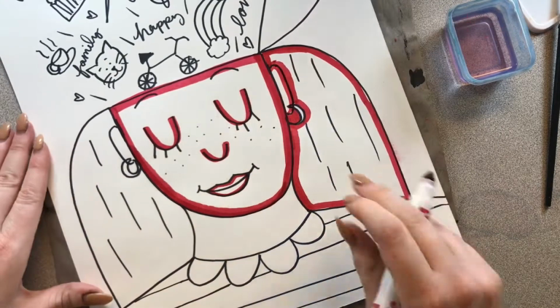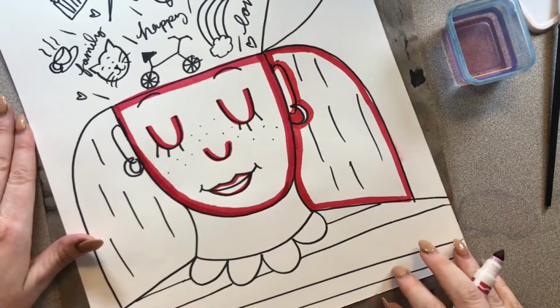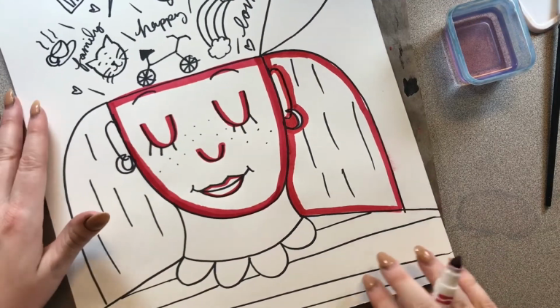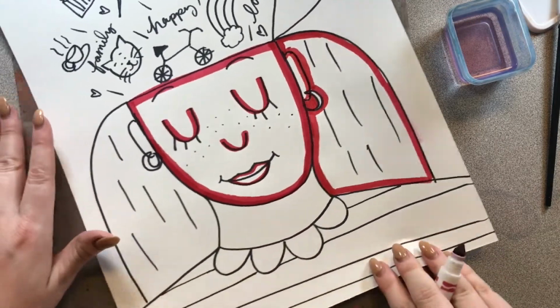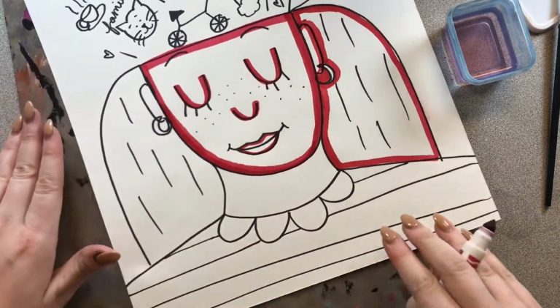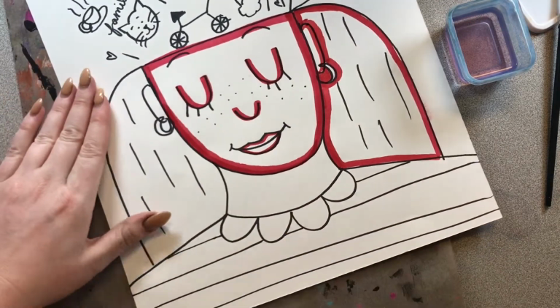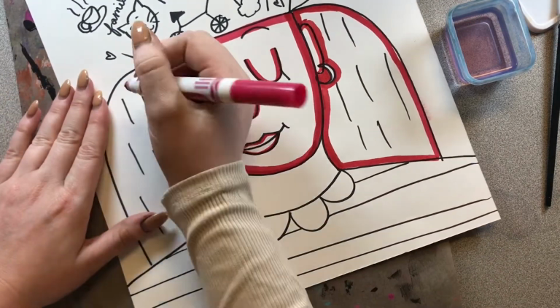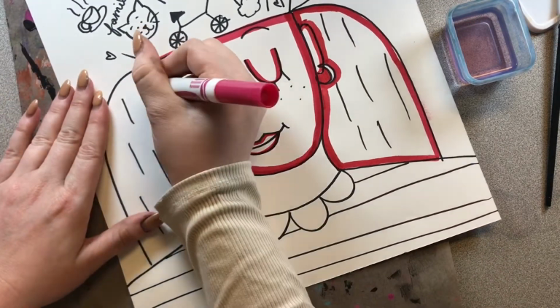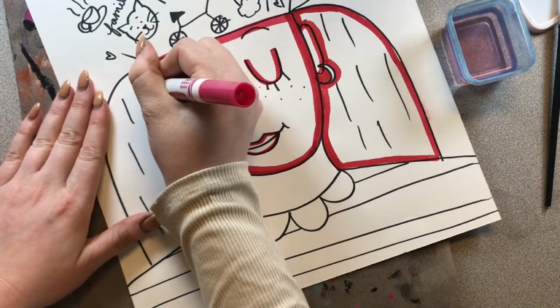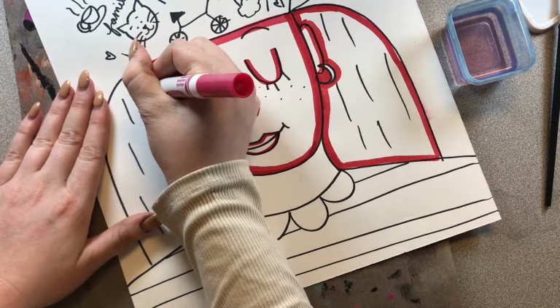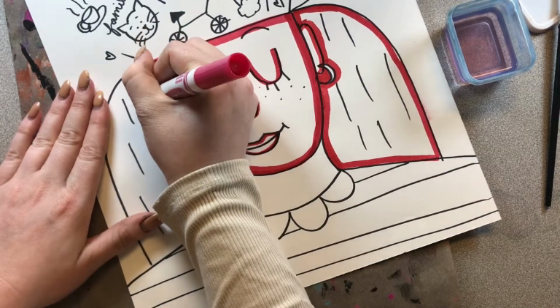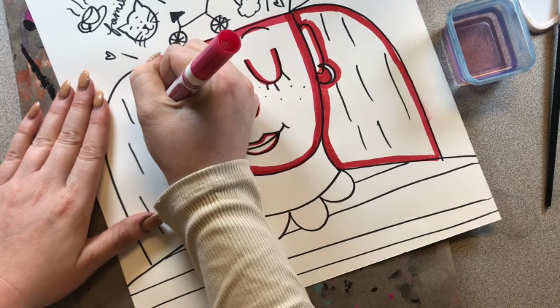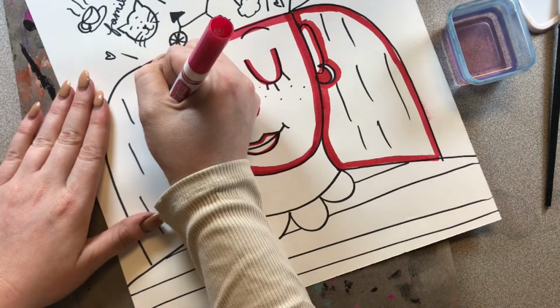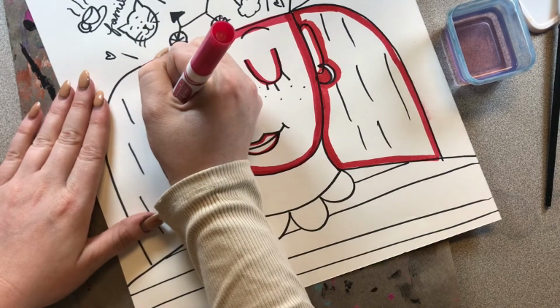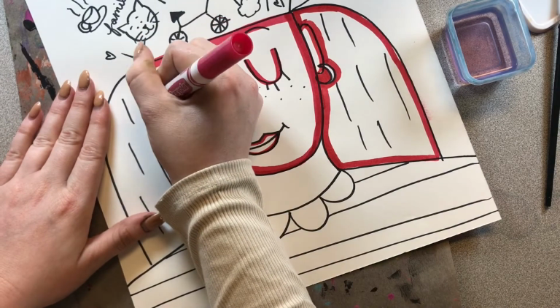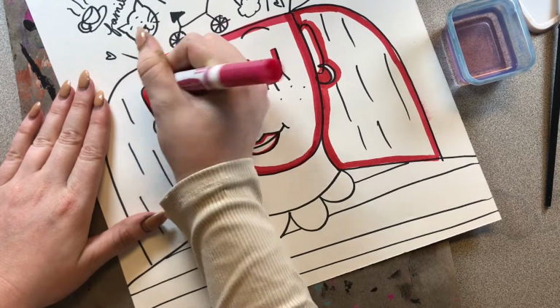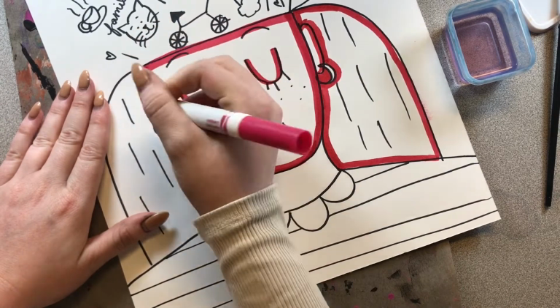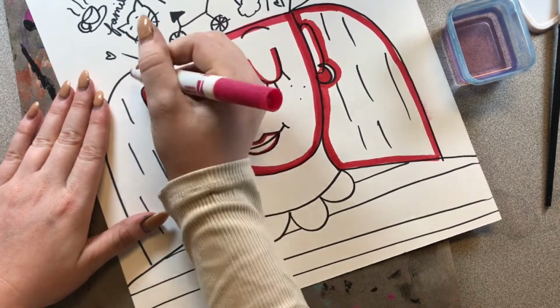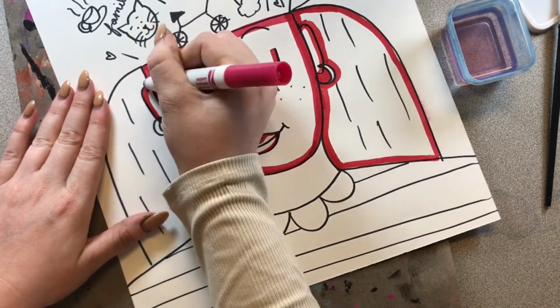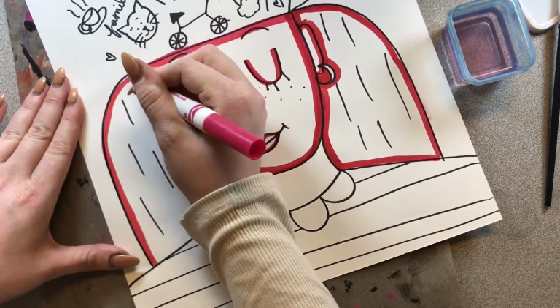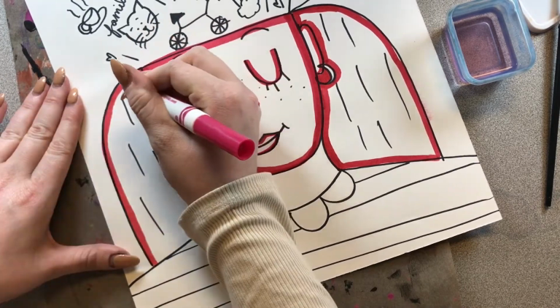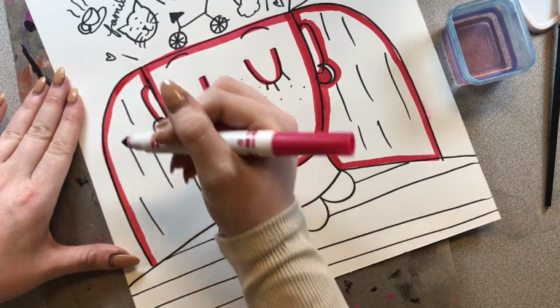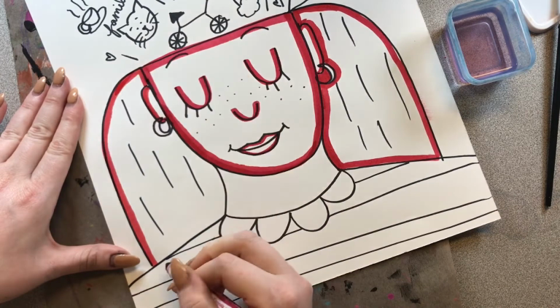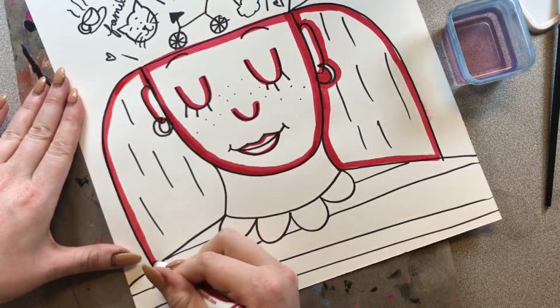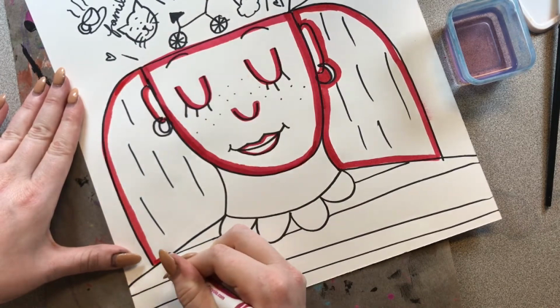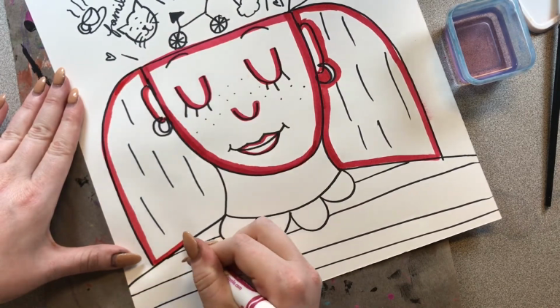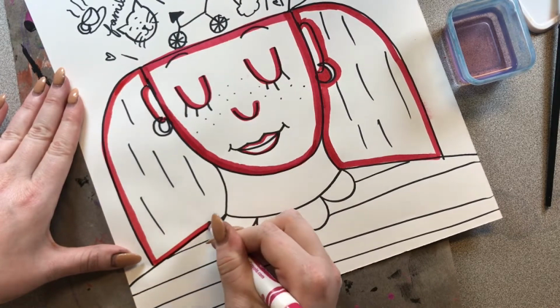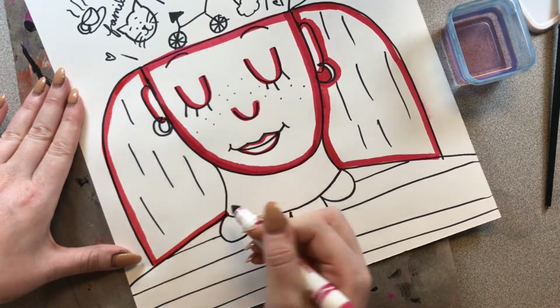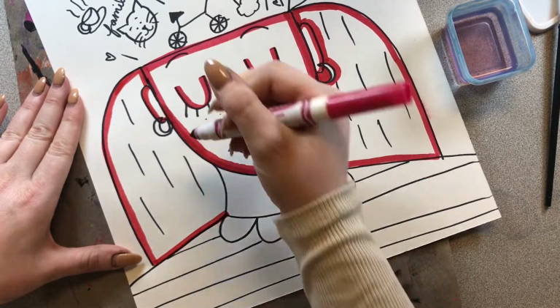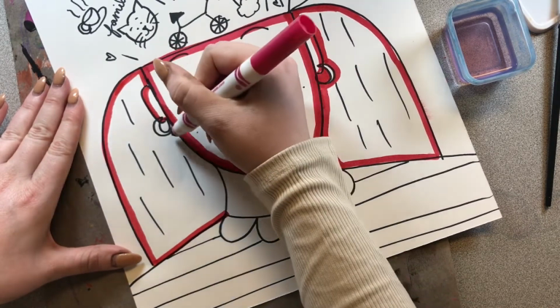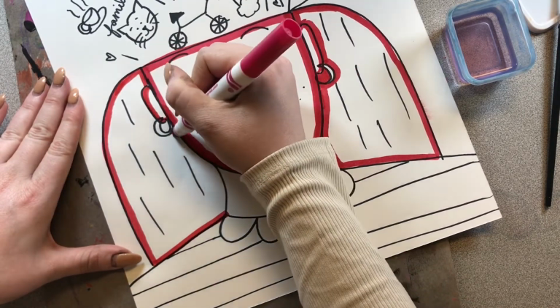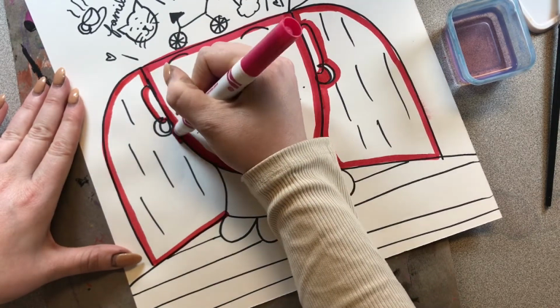Wherever we put marker right now, once we paint on it, it's going to be the darker areas of our portrait. So this artwork is going to have some shadows, some midtones, and some highlights.